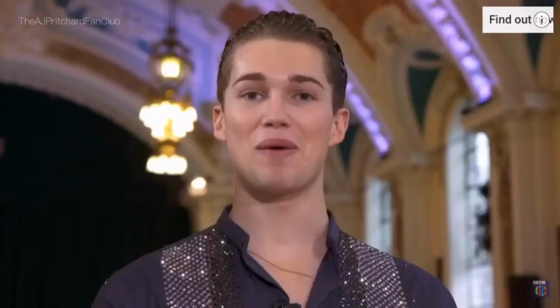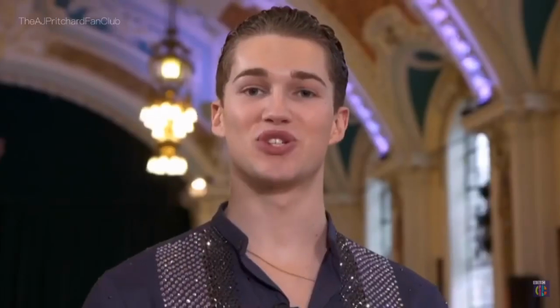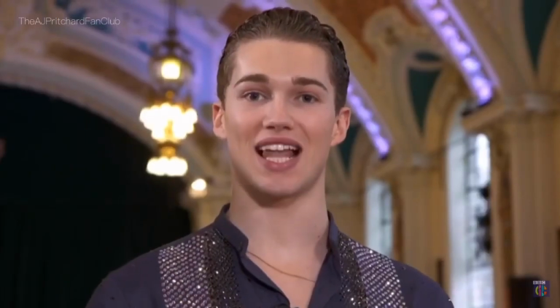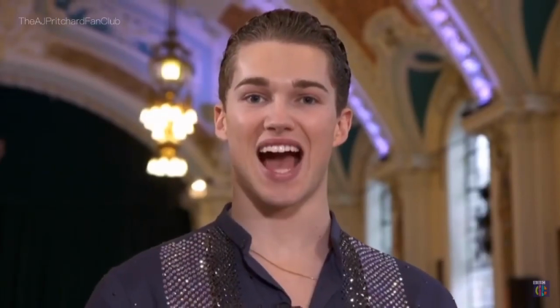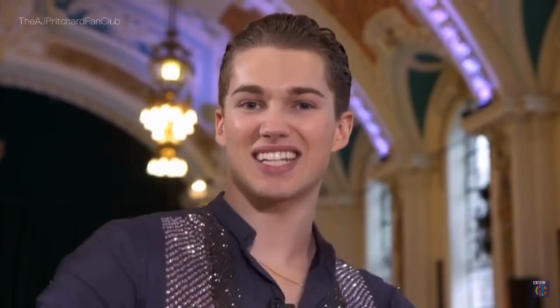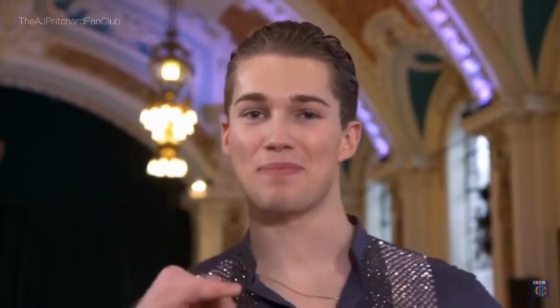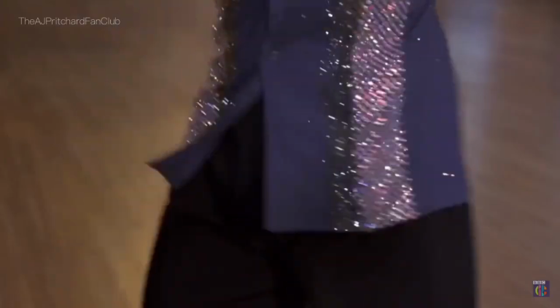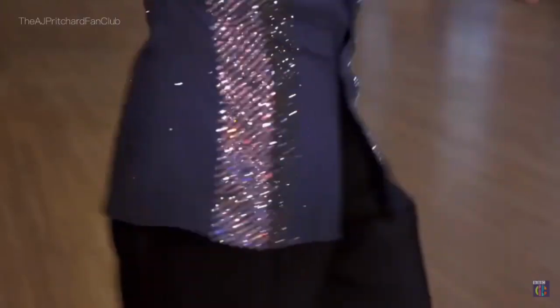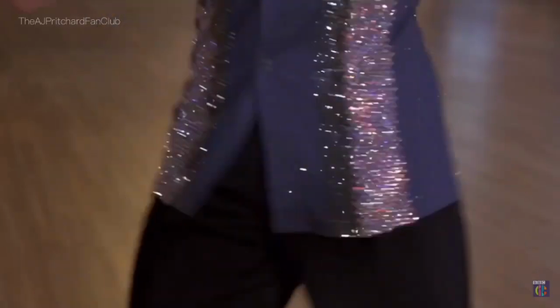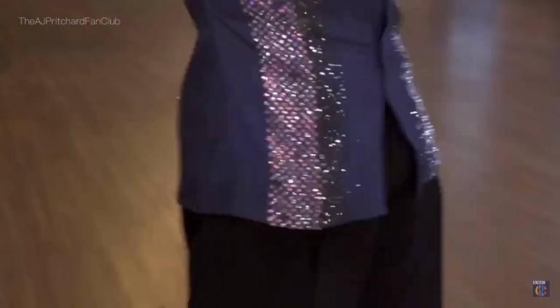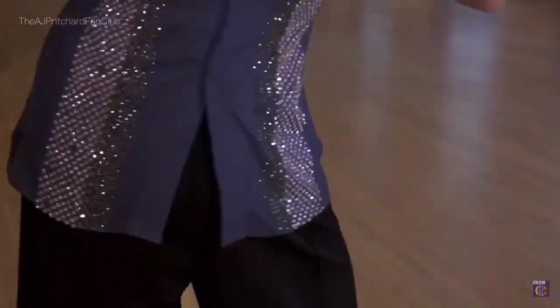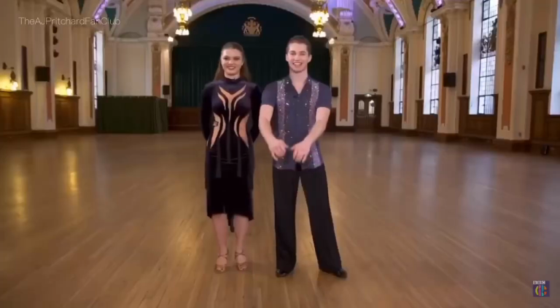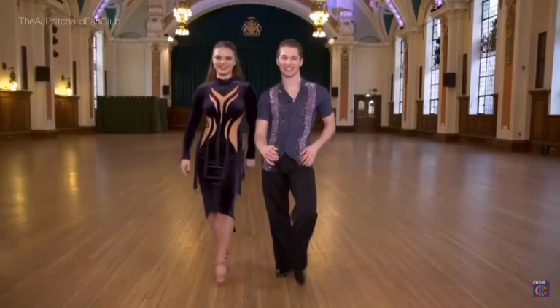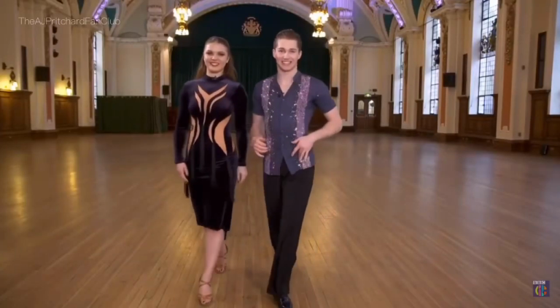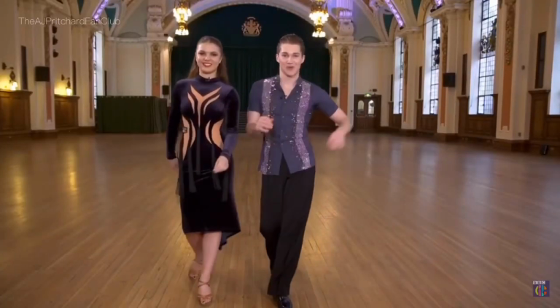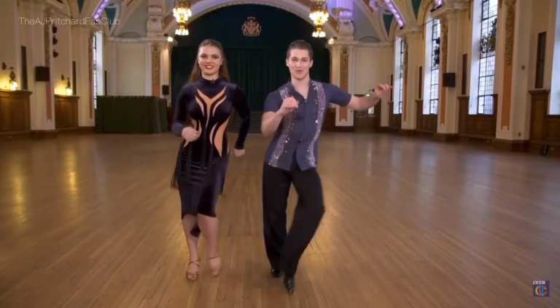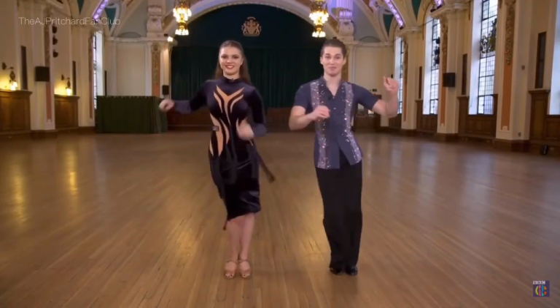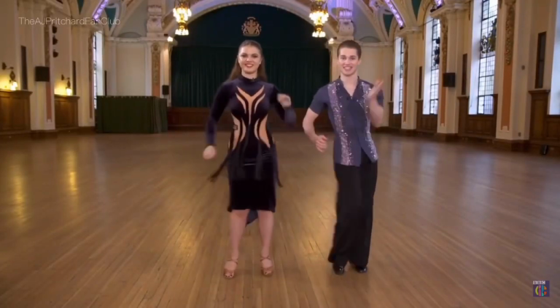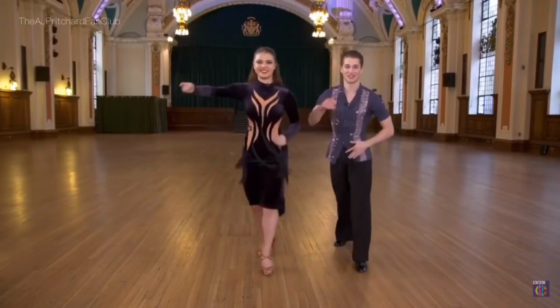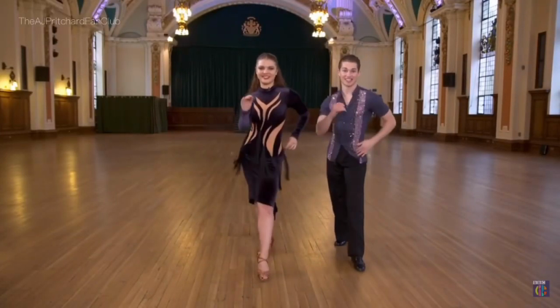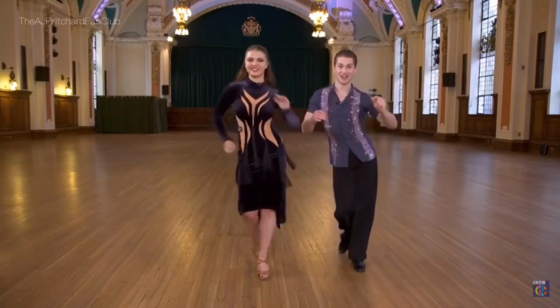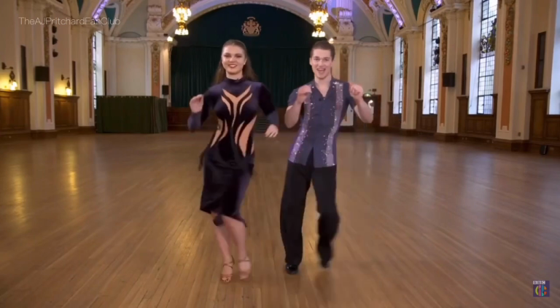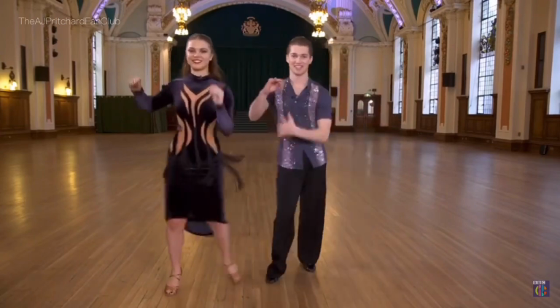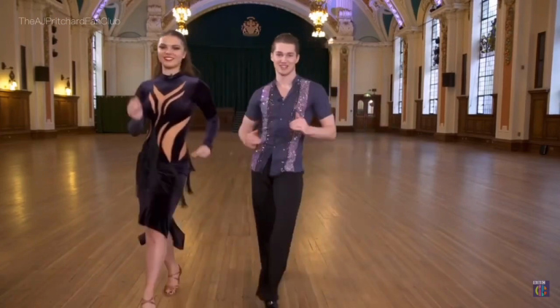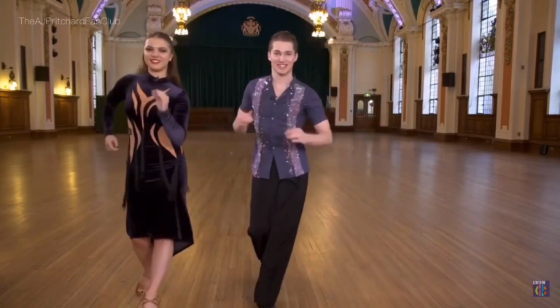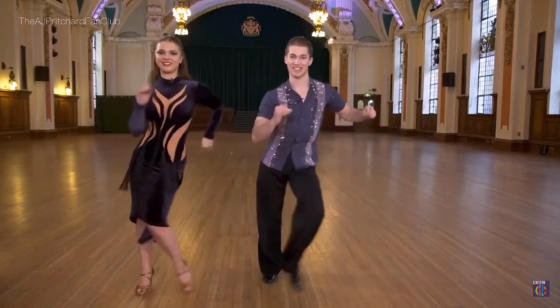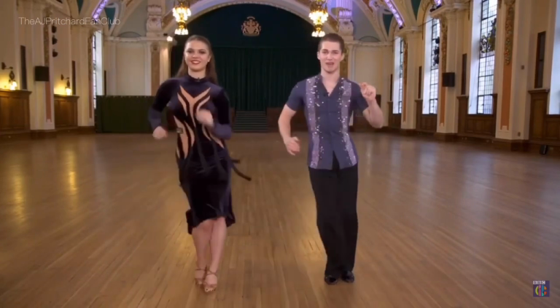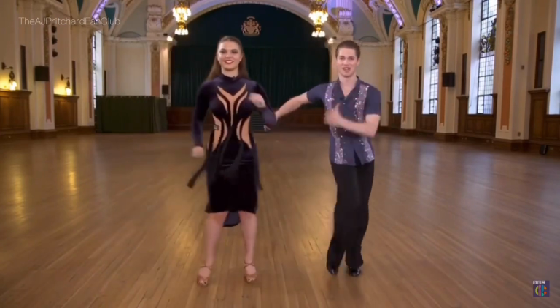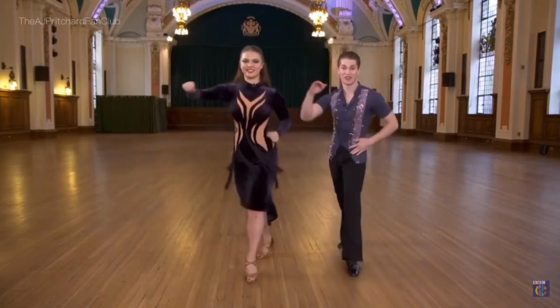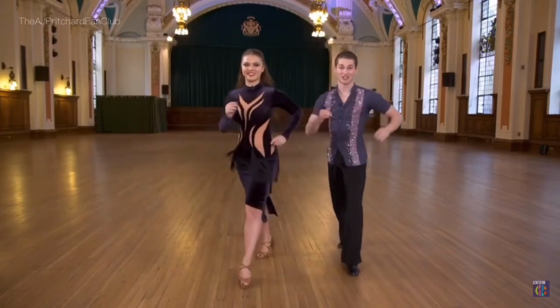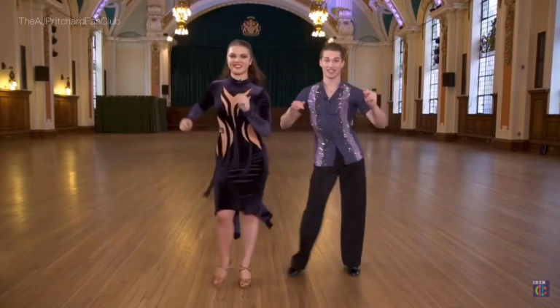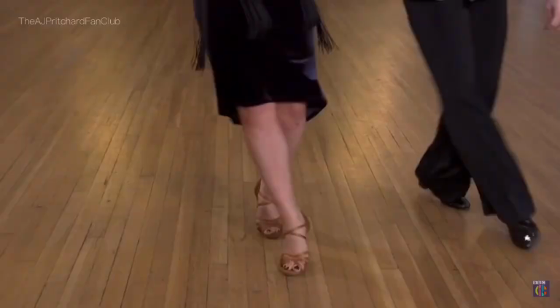Remember to use straight legs and add some hip action: hips, straight, straight hips, straight, straight hips, straight, straight hips.